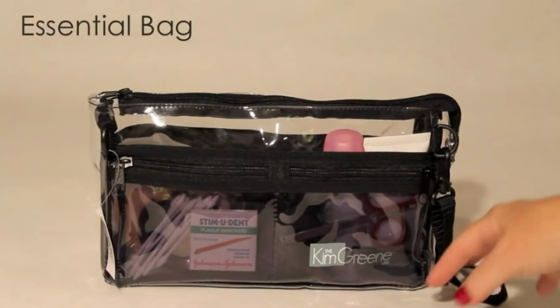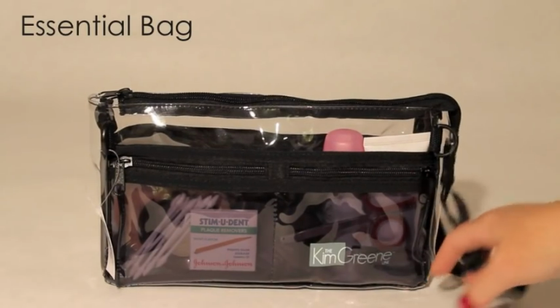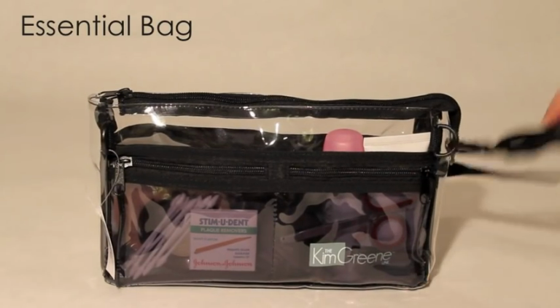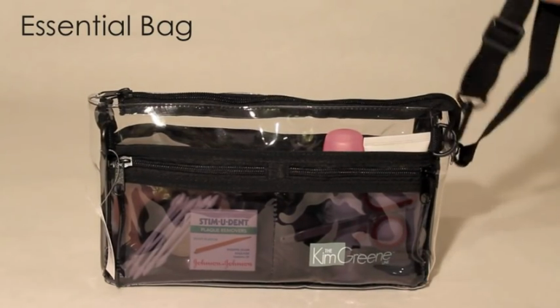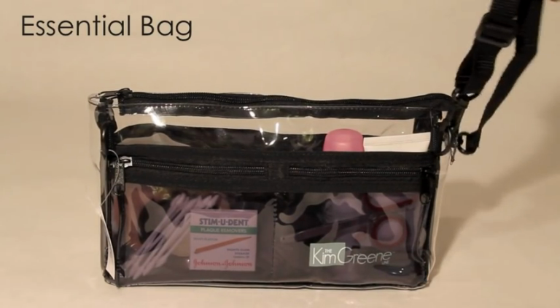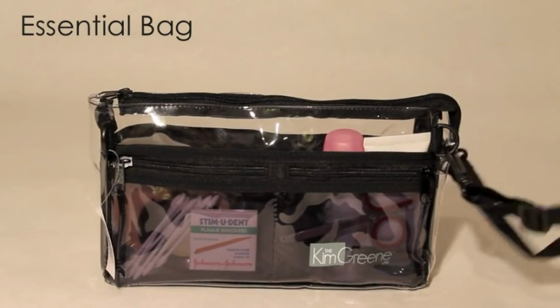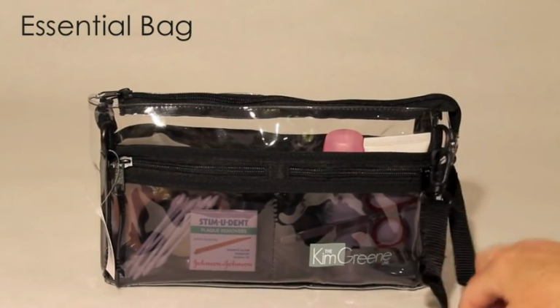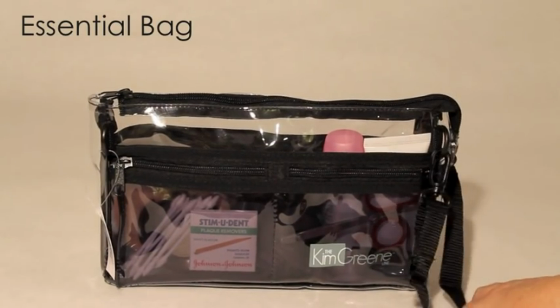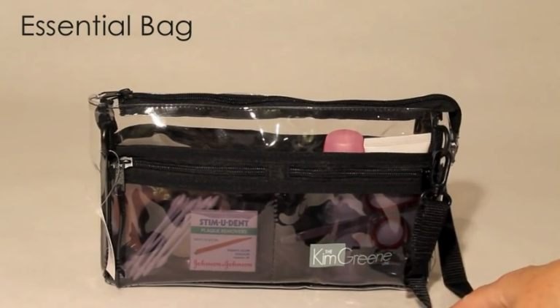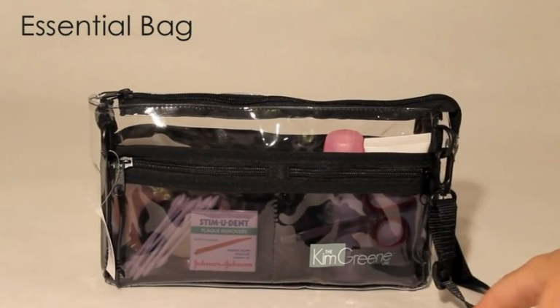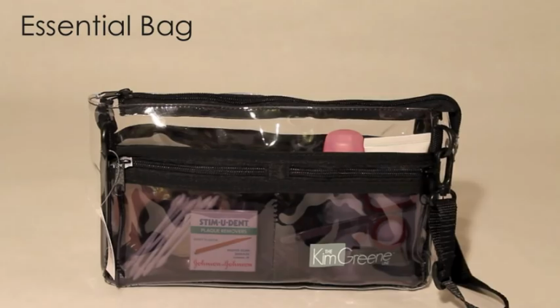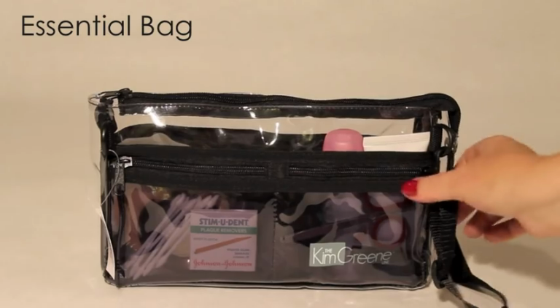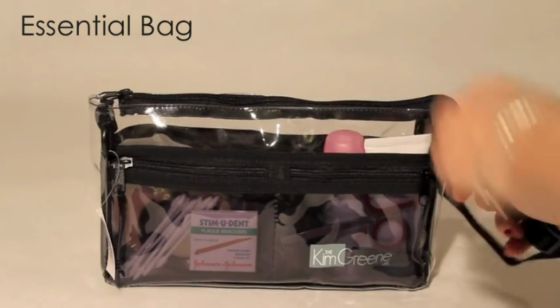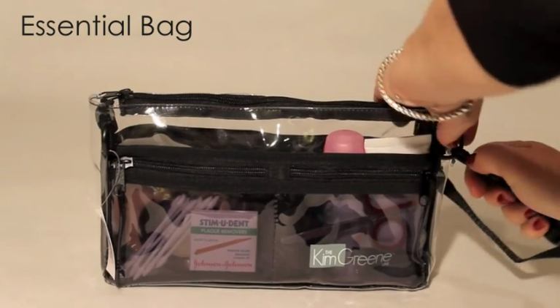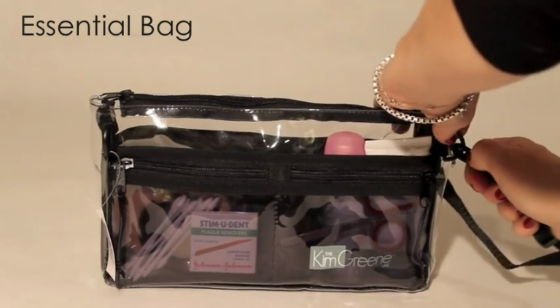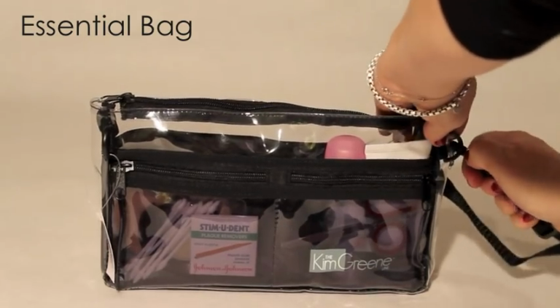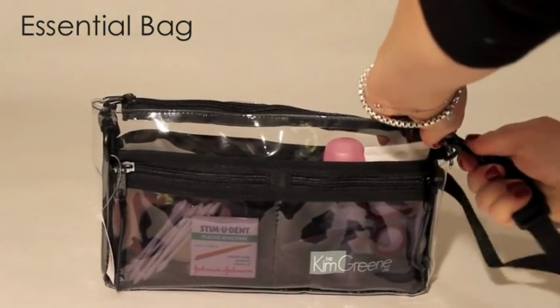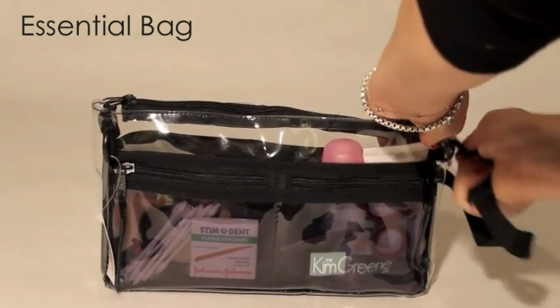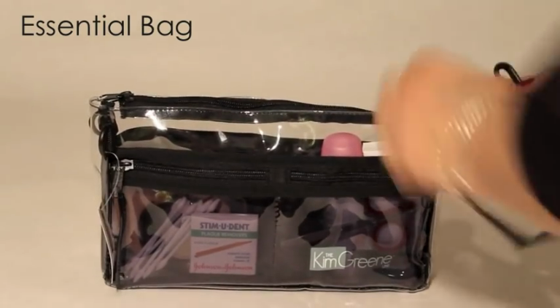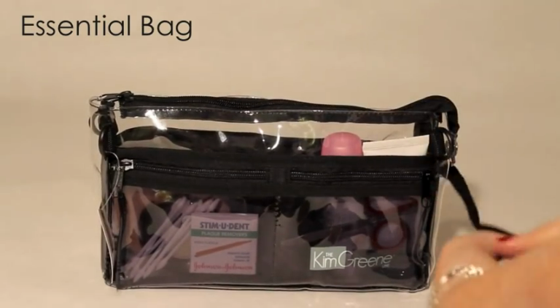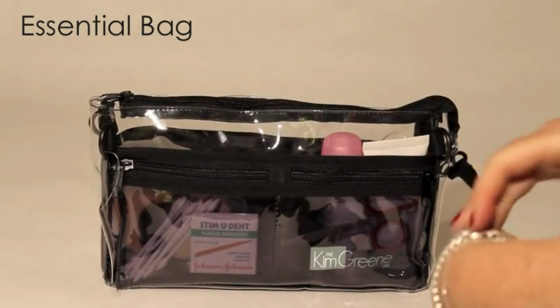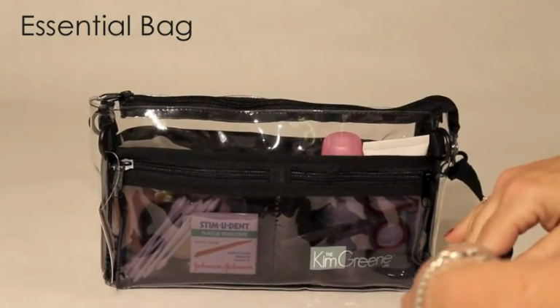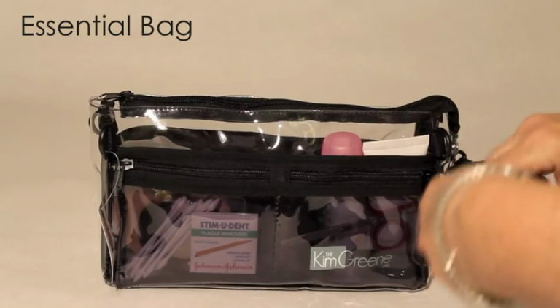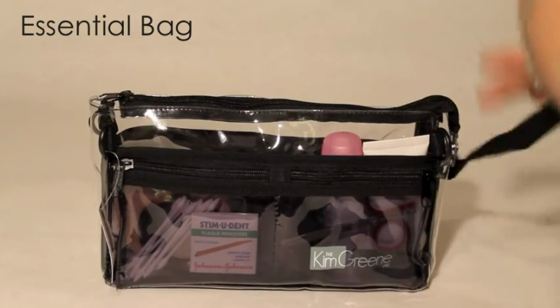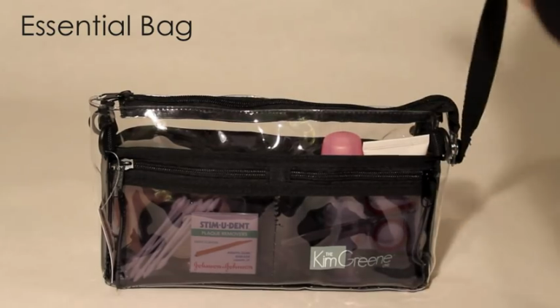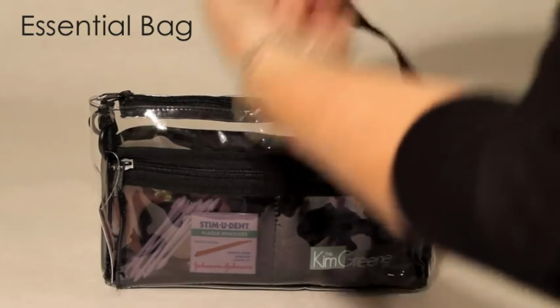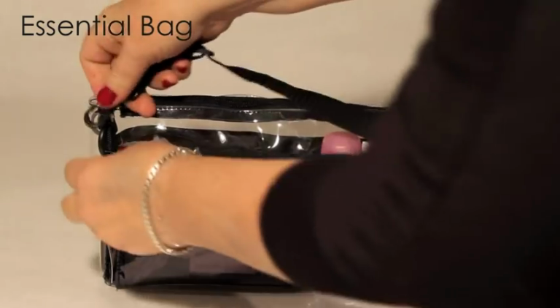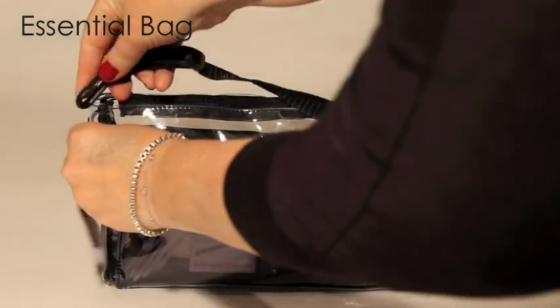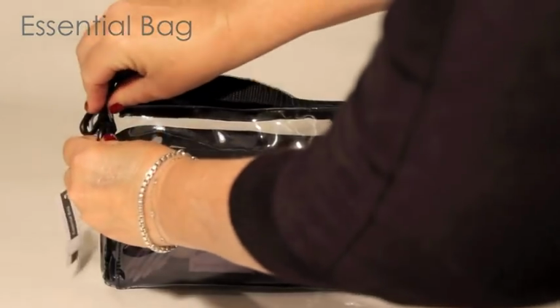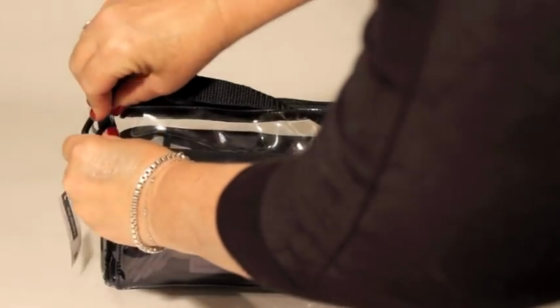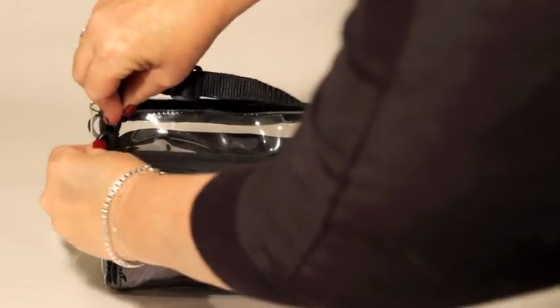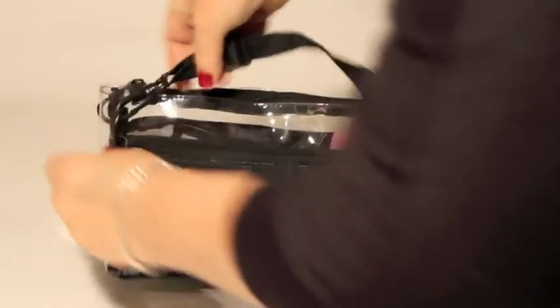This is my essential bag. One of its unique qualities is its wrist strap that converts to an arm strap or can be attached to your belt buckles and worn on the waist. I love that I can hang it on the back of my set chair so it isn't on the ground.